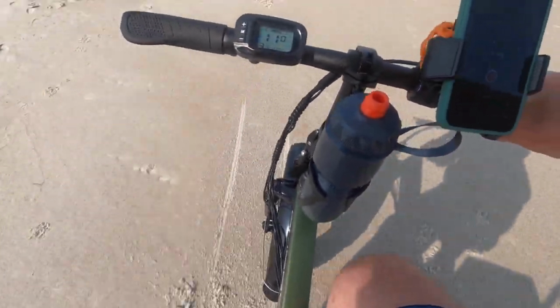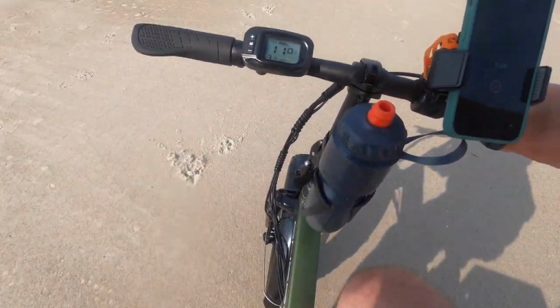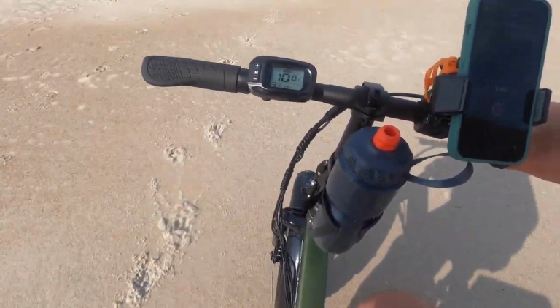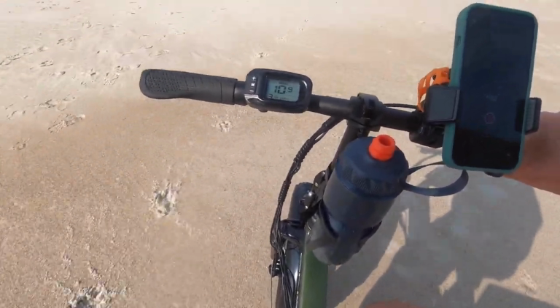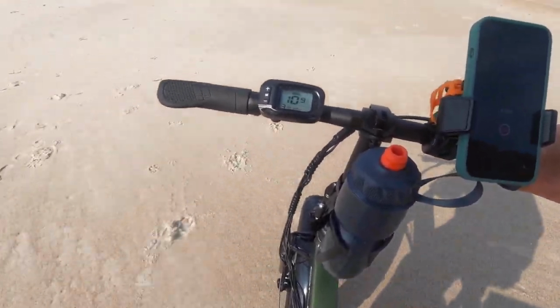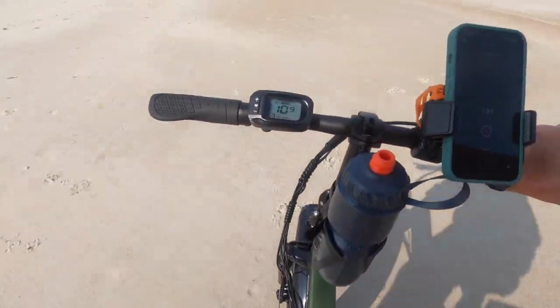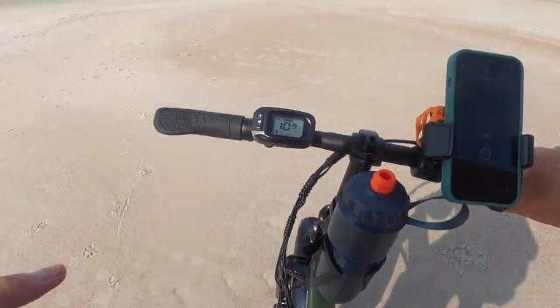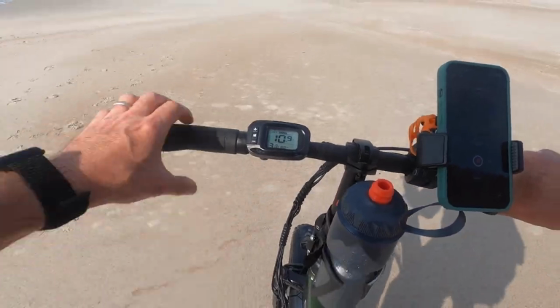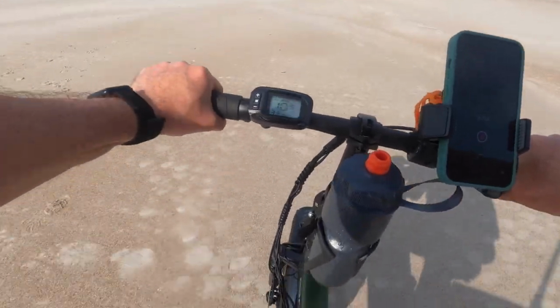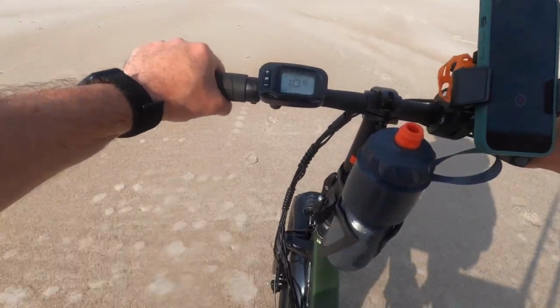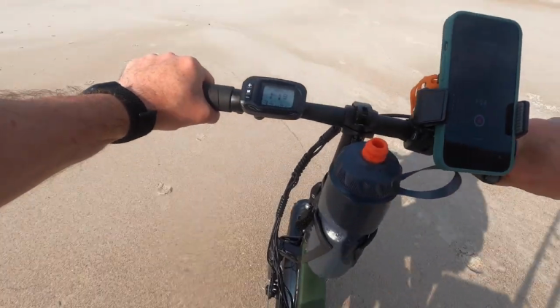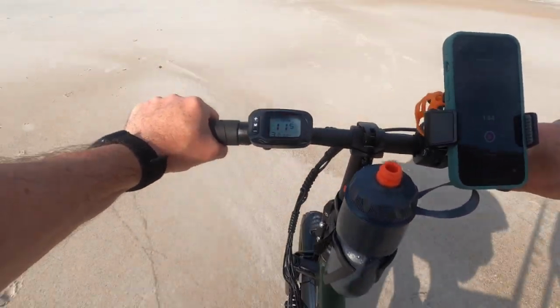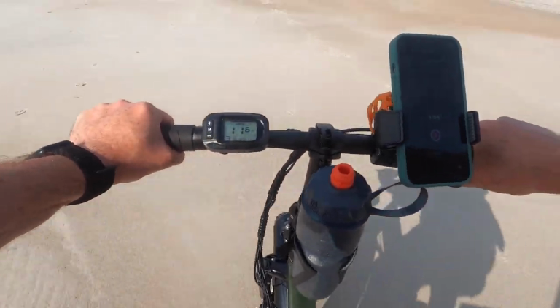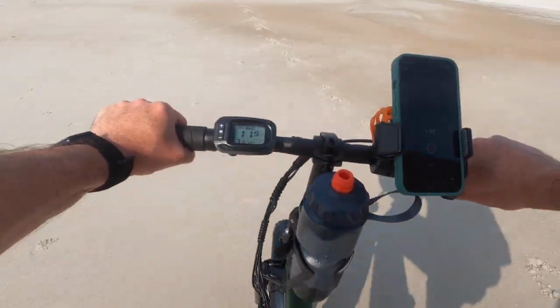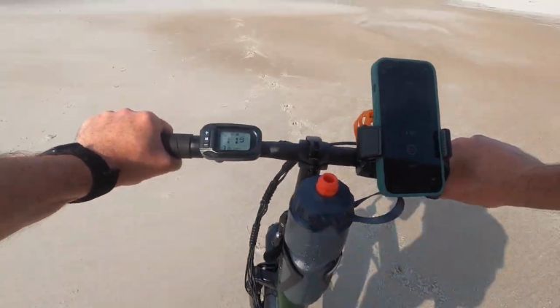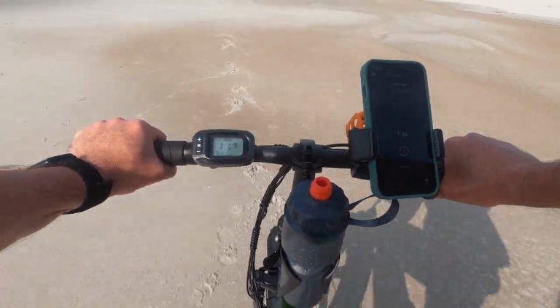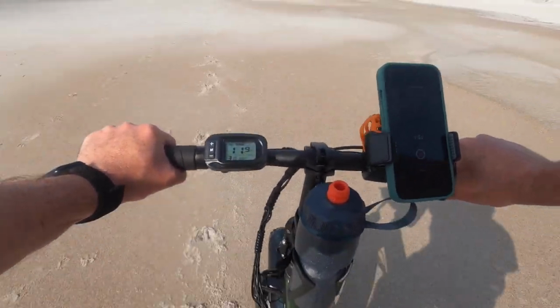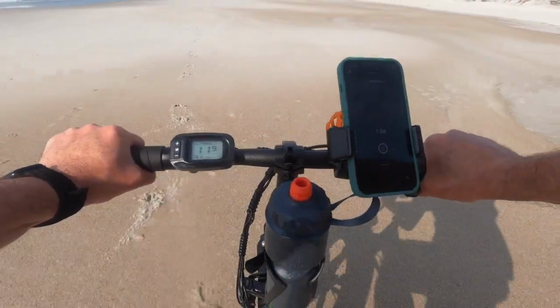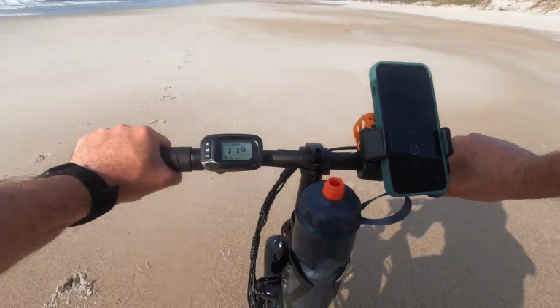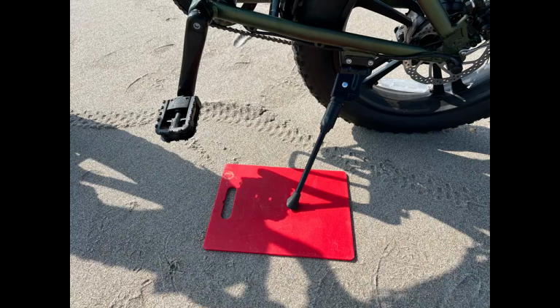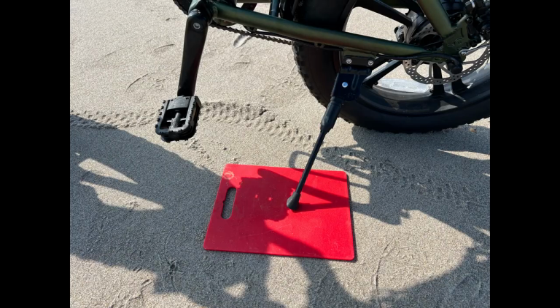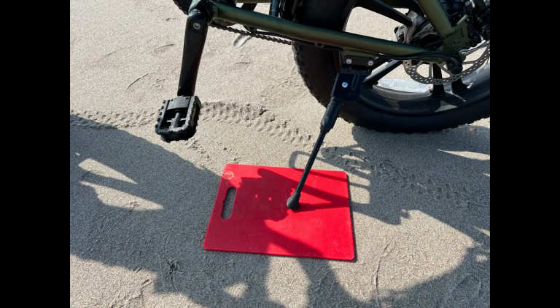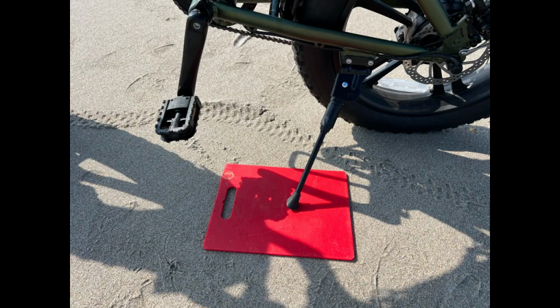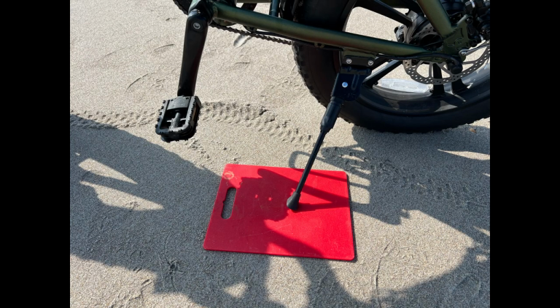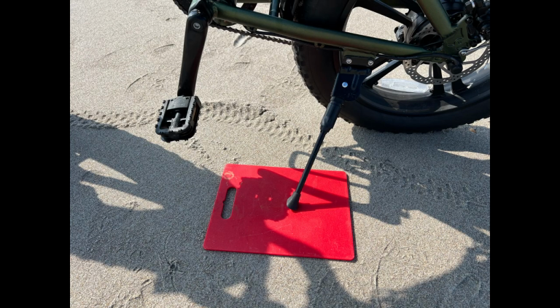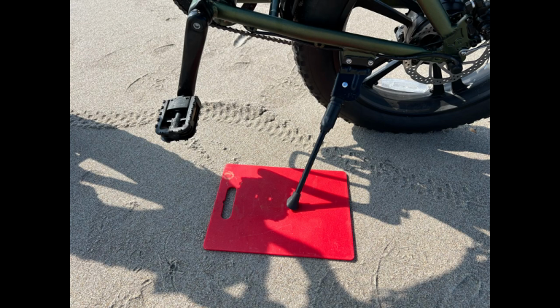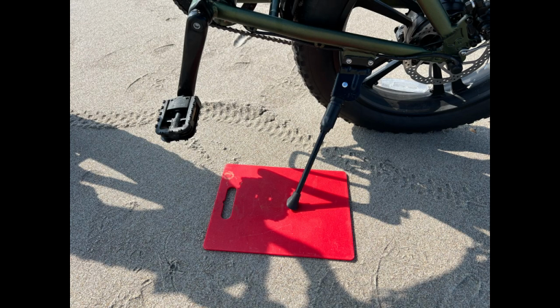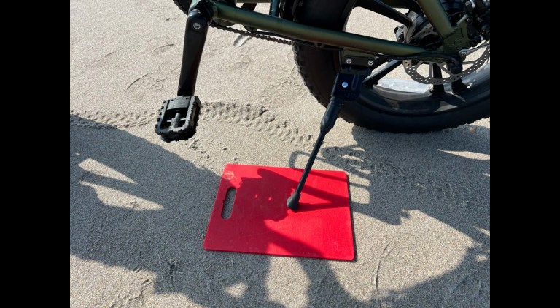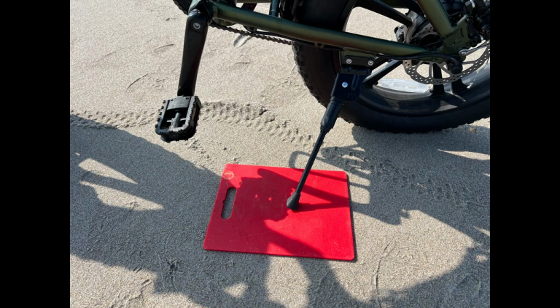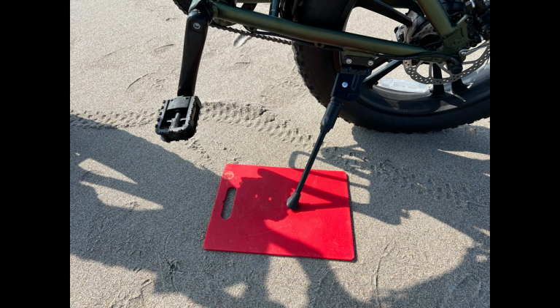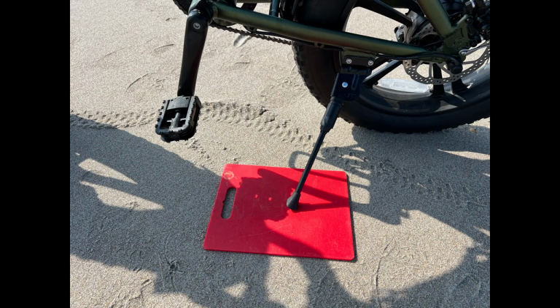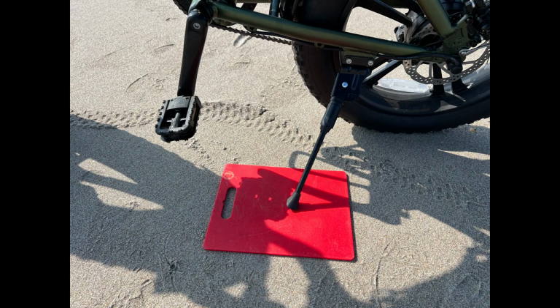Now here's a critical accessory you need to bring — hat tip to Kayak Hacks Fishing. Bring a cutting board so you can place it under the kickstand so your bike doesn't tip over.